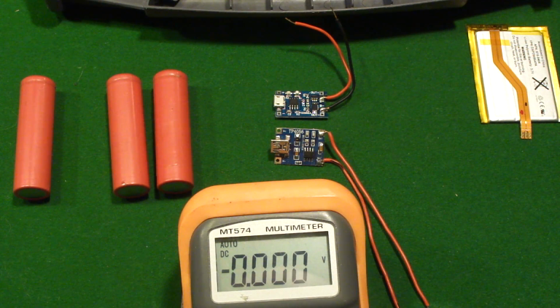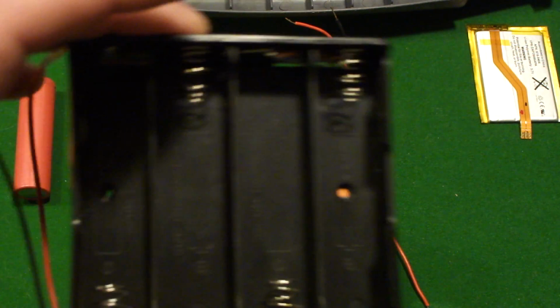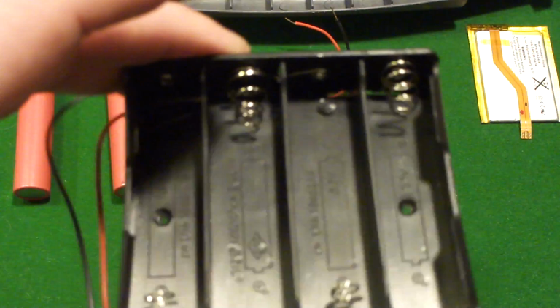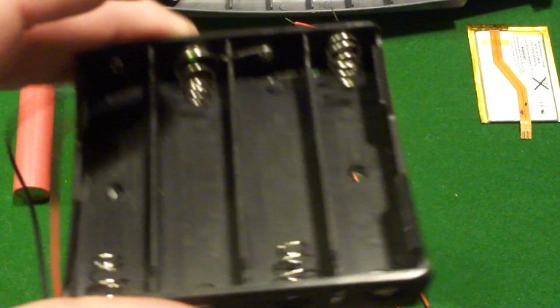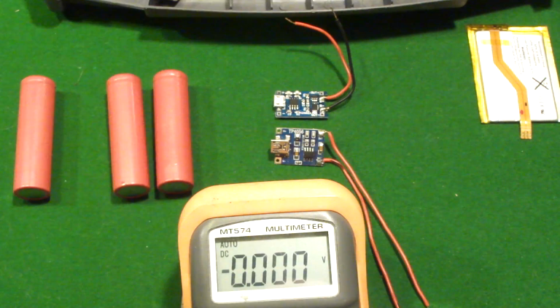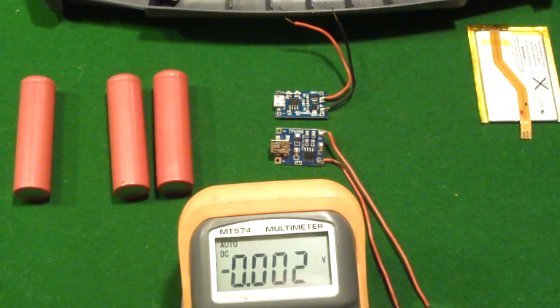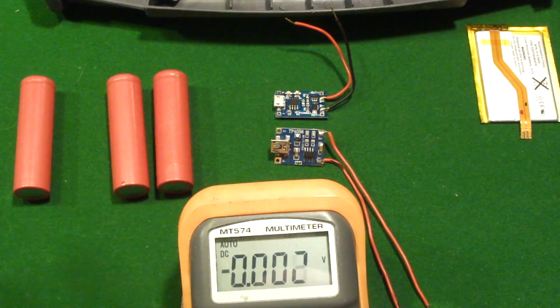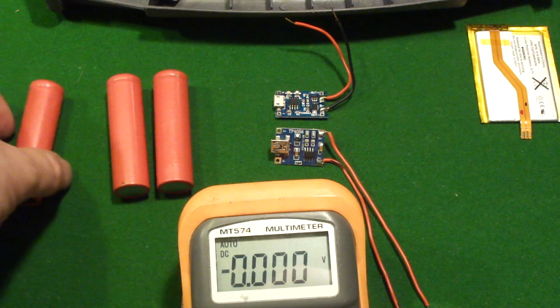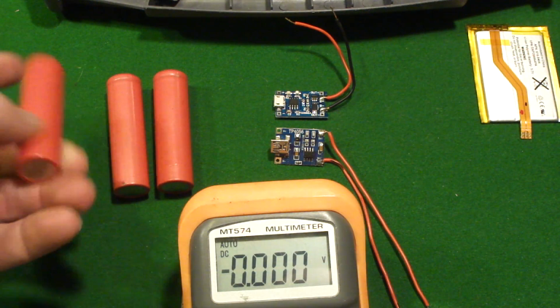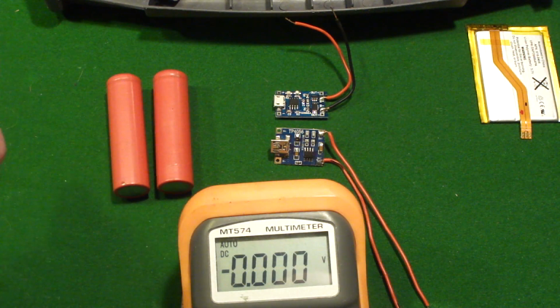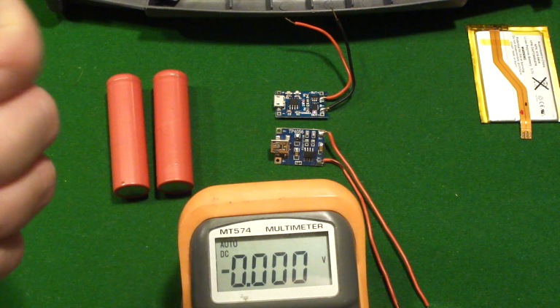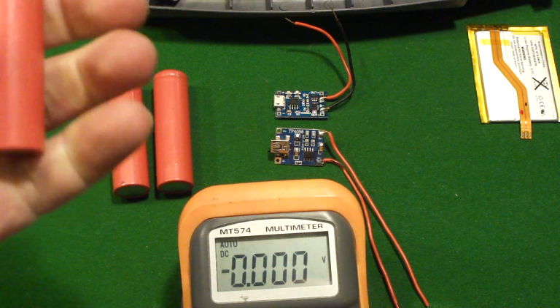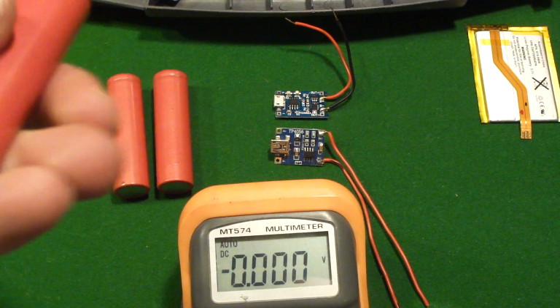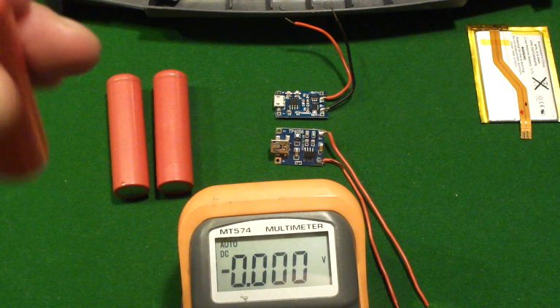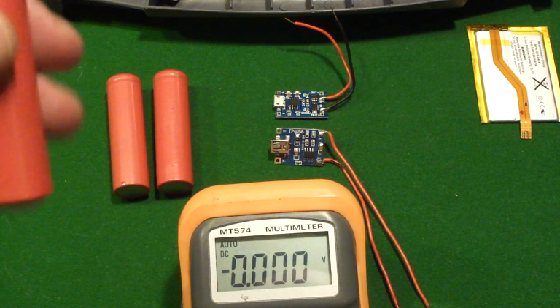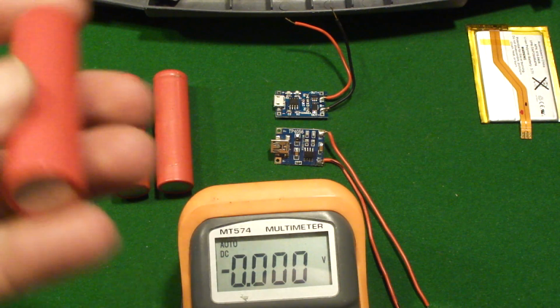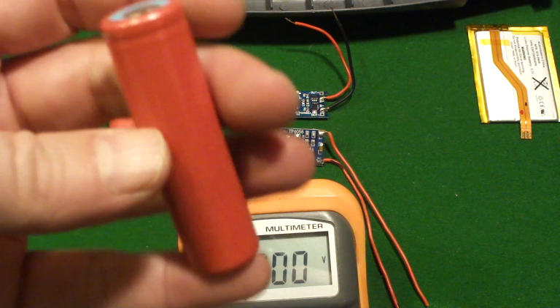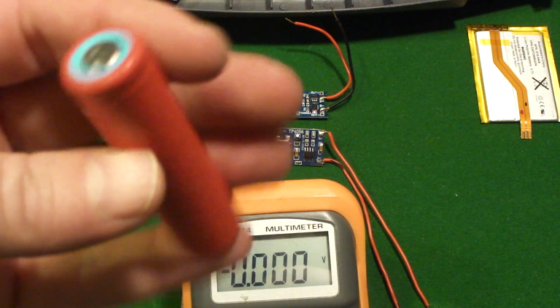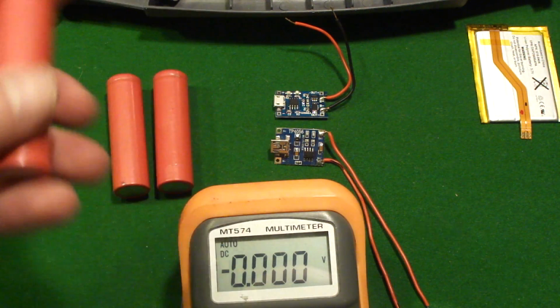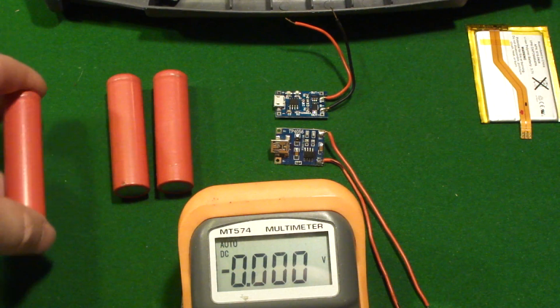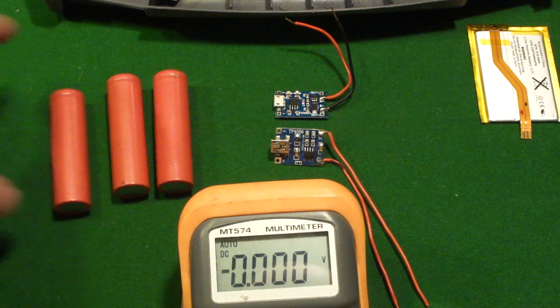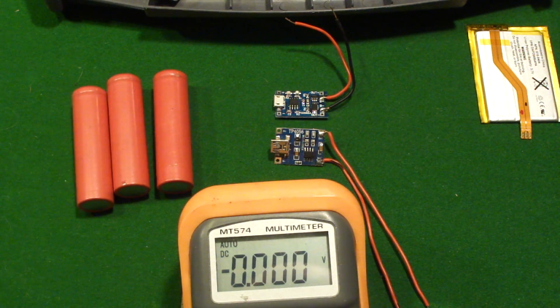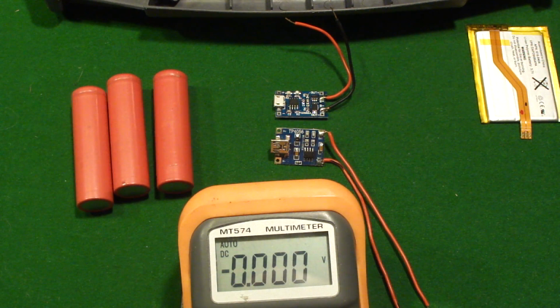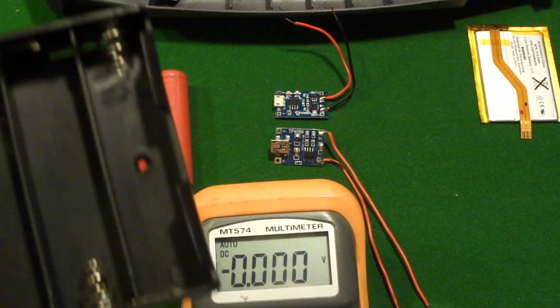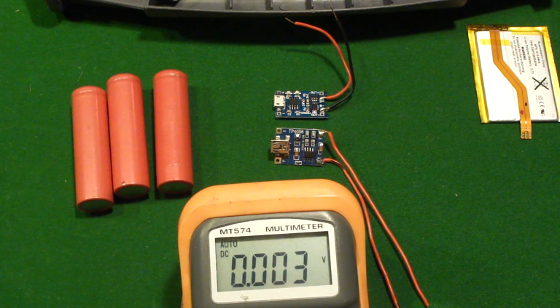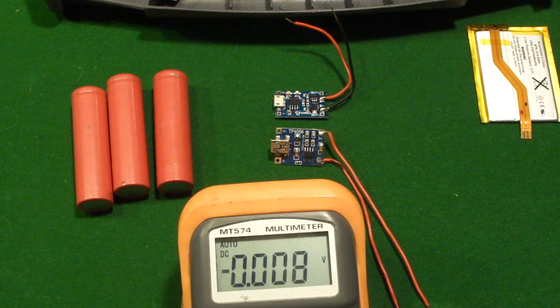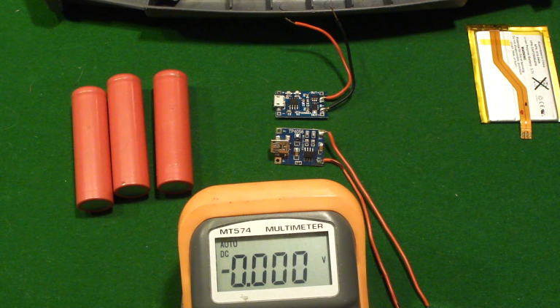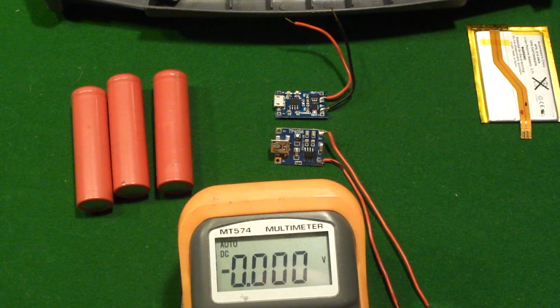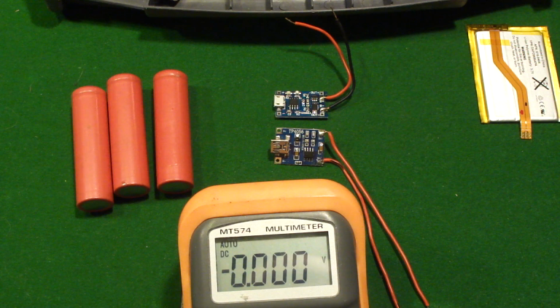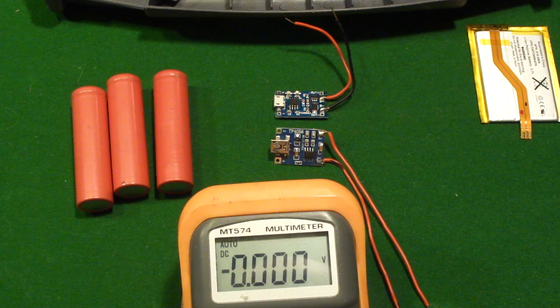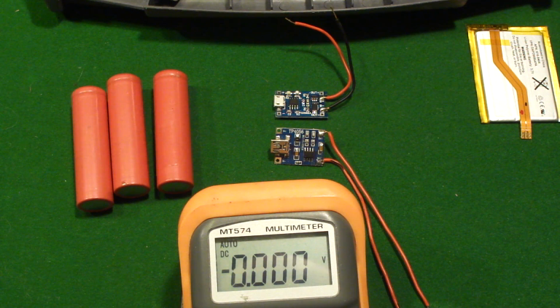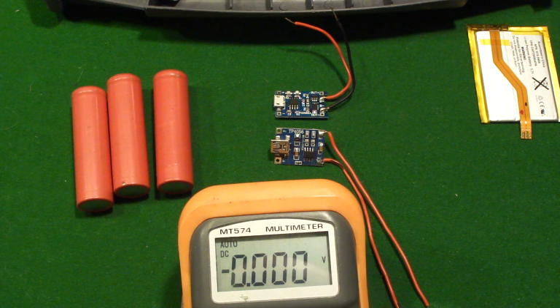These are in series, so you can just figure out how many volts by multiplying the 3.7 by the number of batteries in series. It's all pretty straightforward.